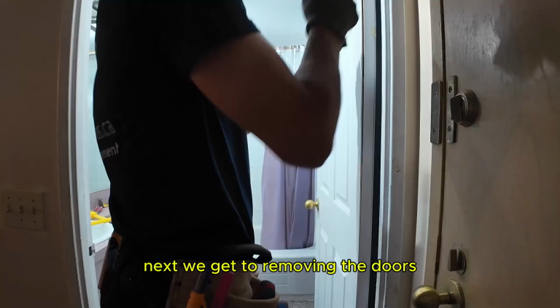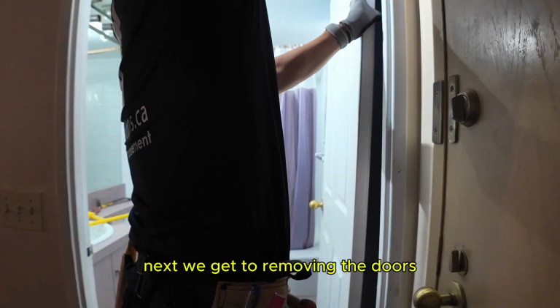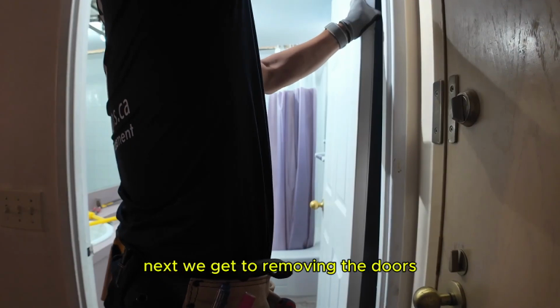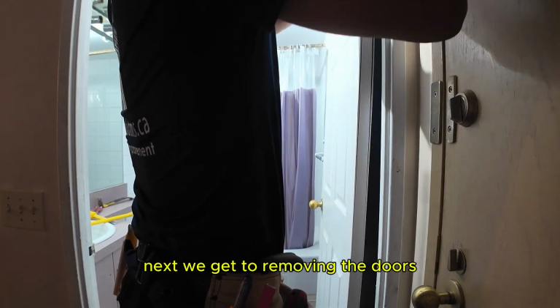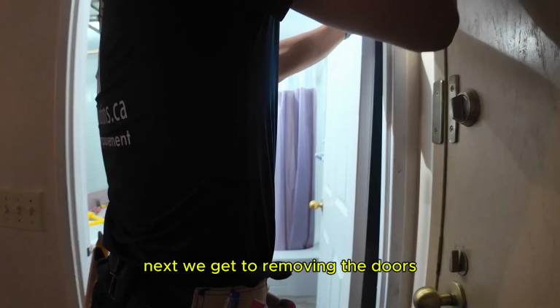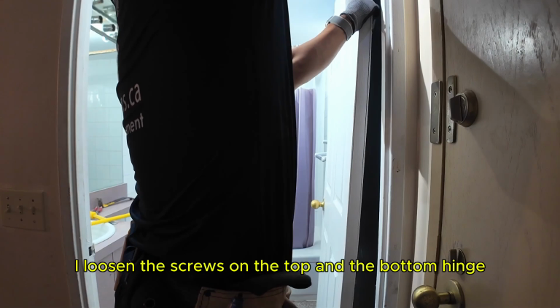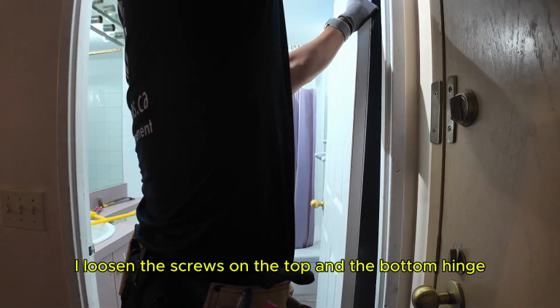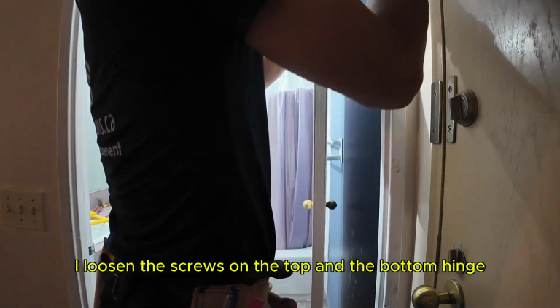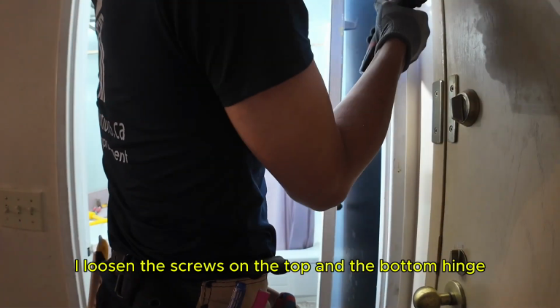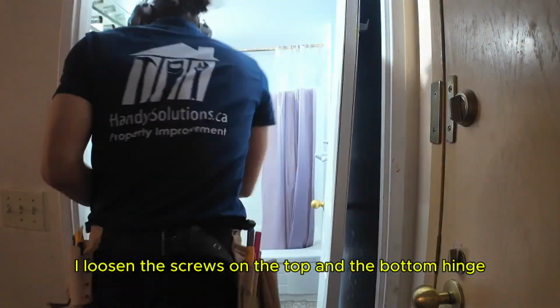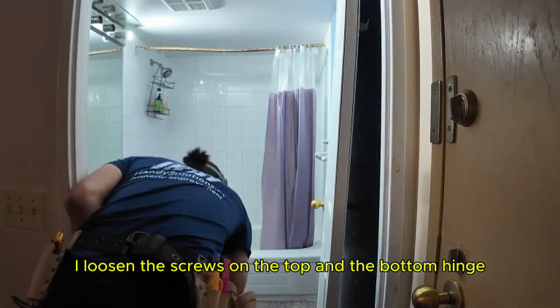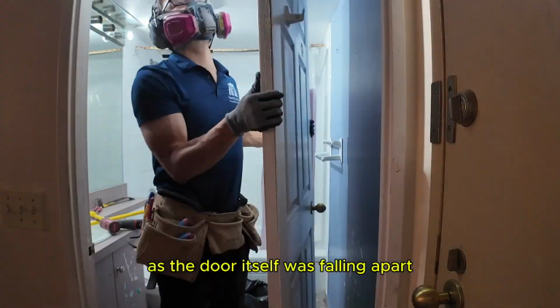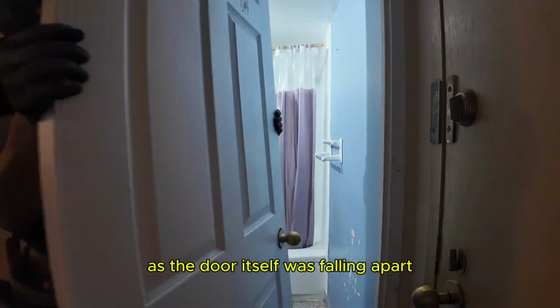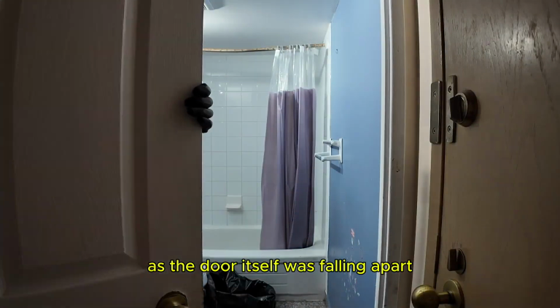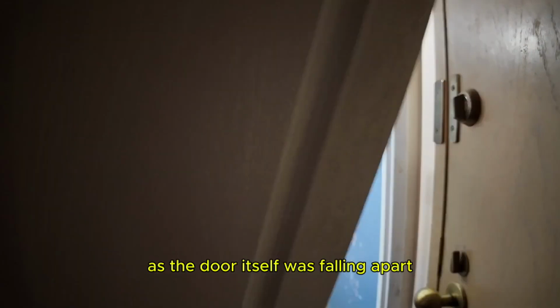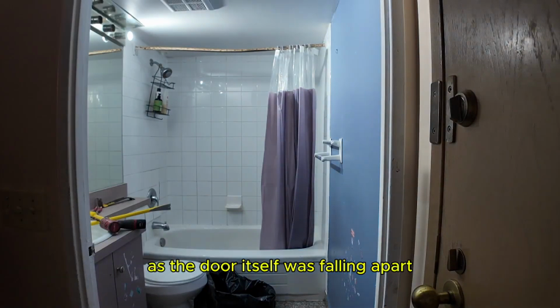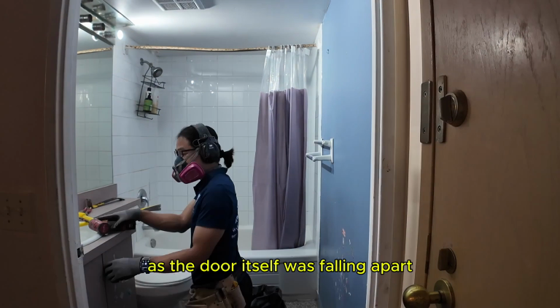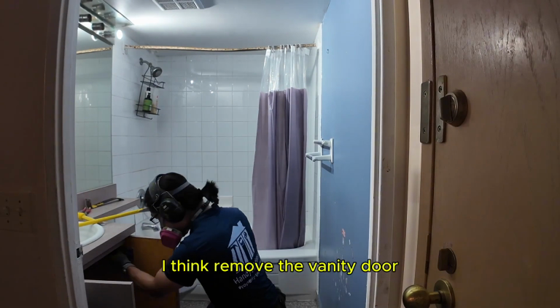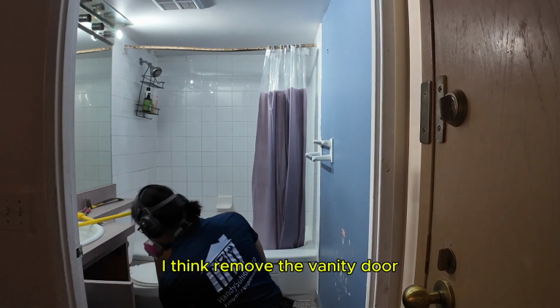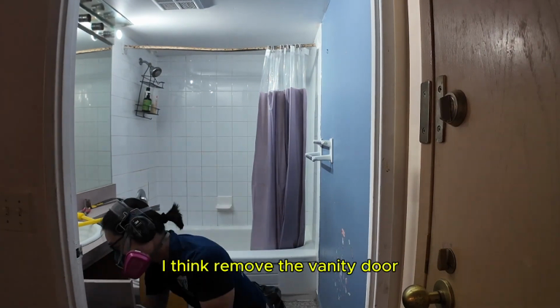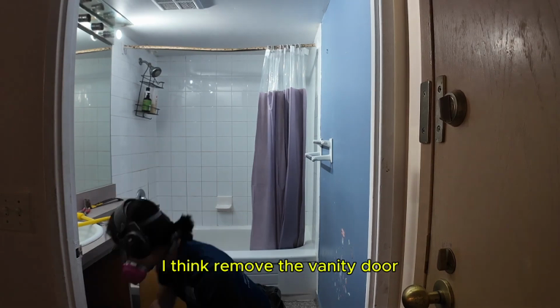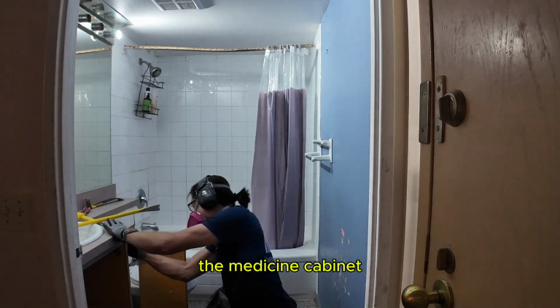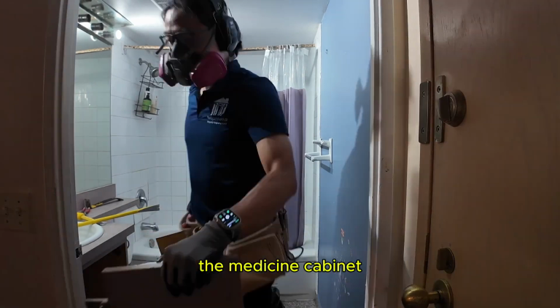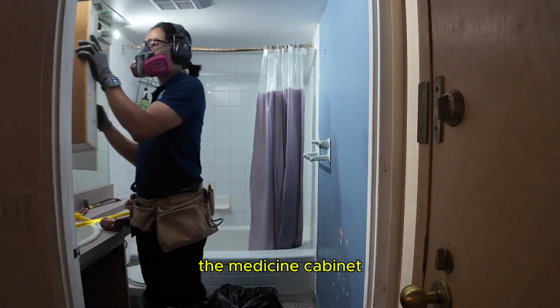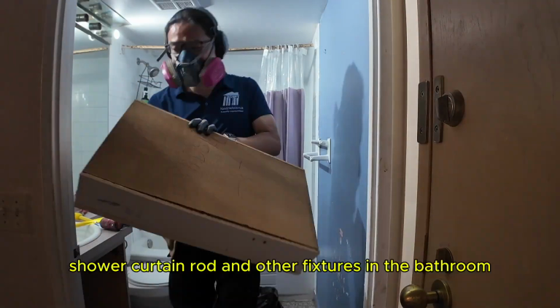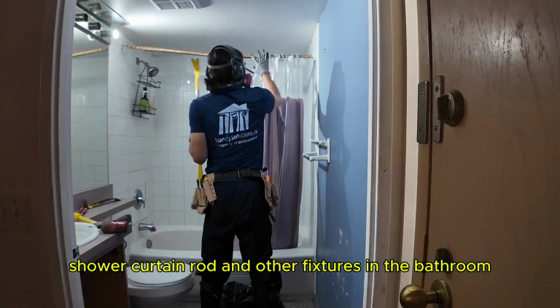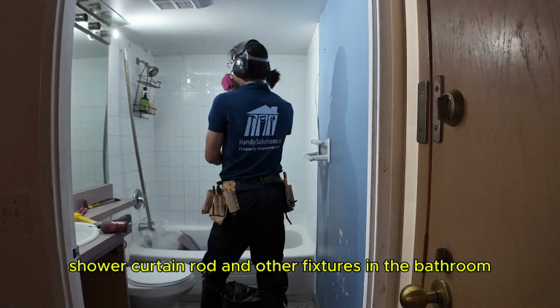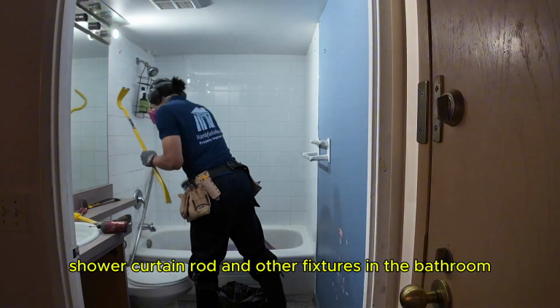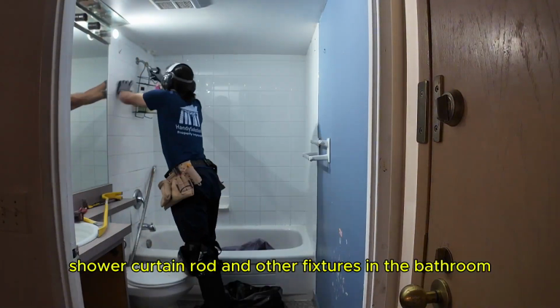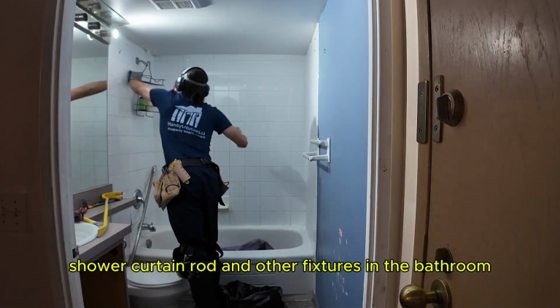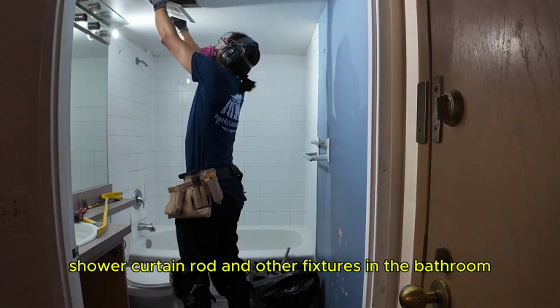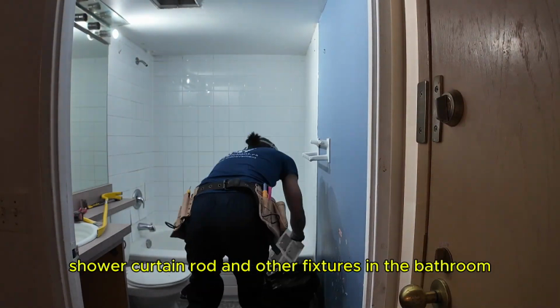Next we get to removing the doors. I loosen the screws on the top and bottom hinge as the door itself was falling apart. I then remove the vanity door, the medicine cabinet, shower curtain rod, and other fixtures in the bathroom.